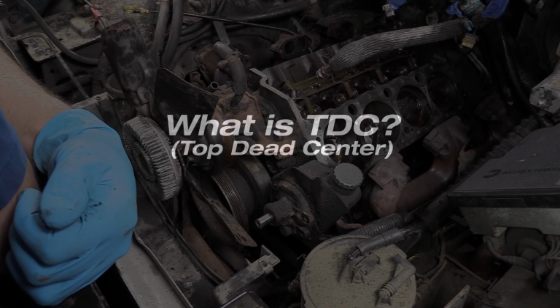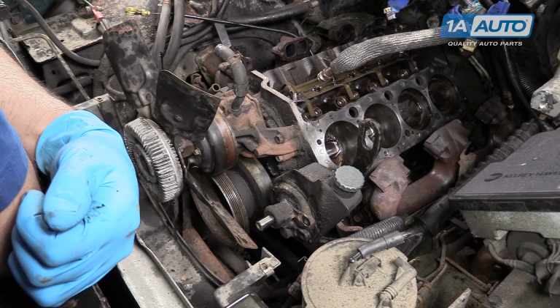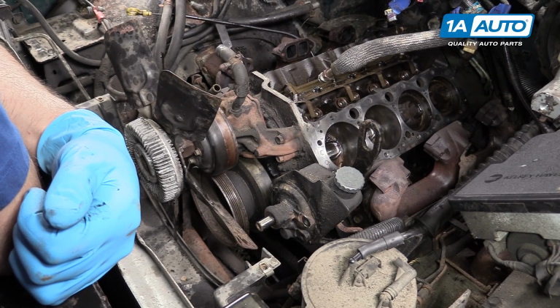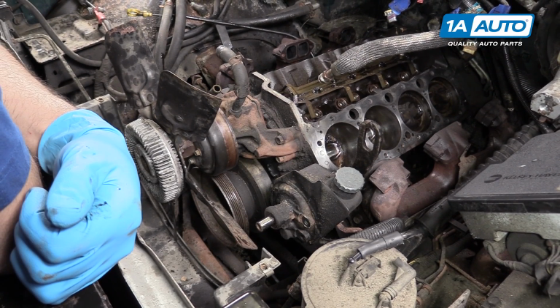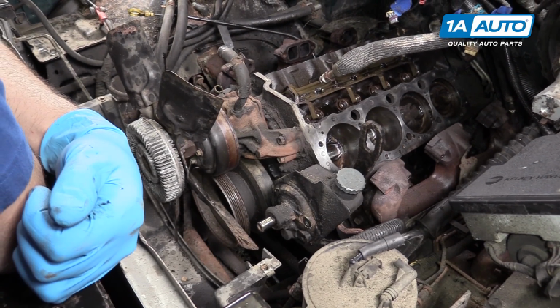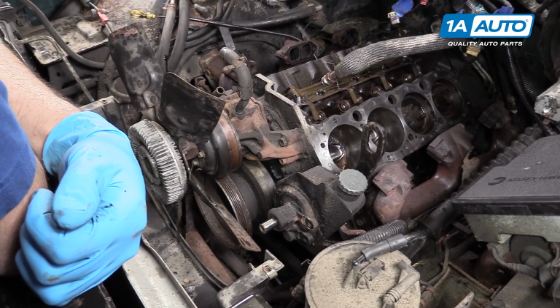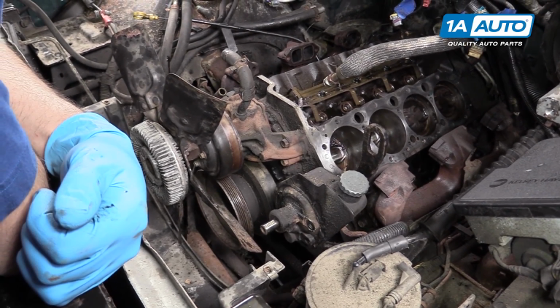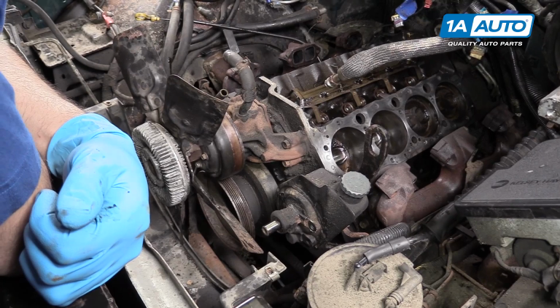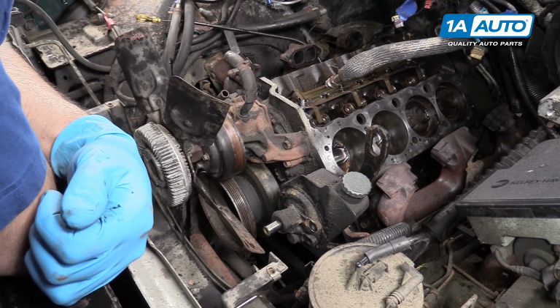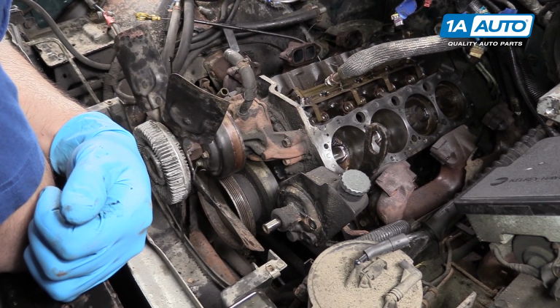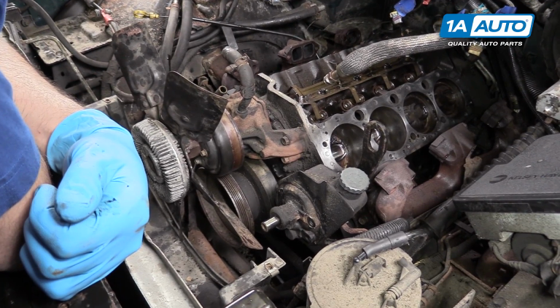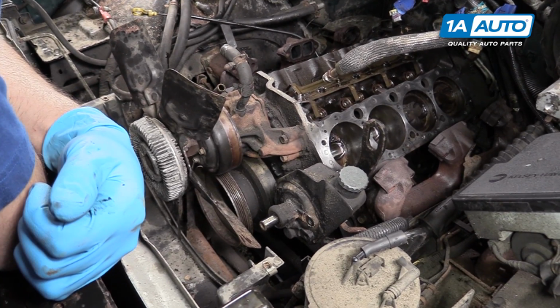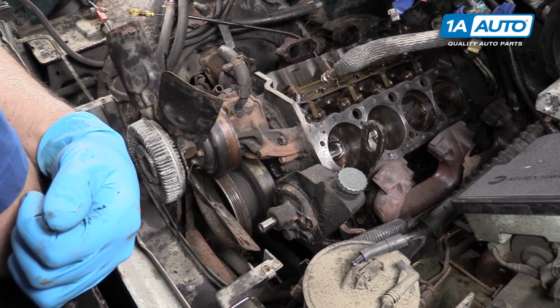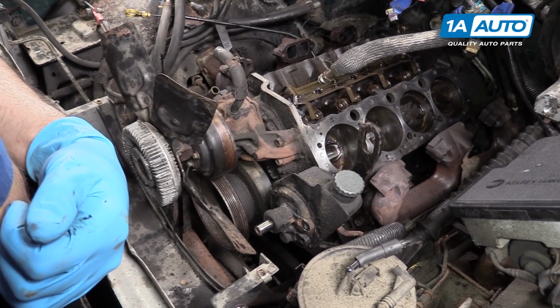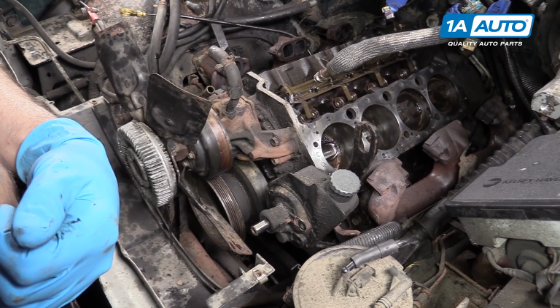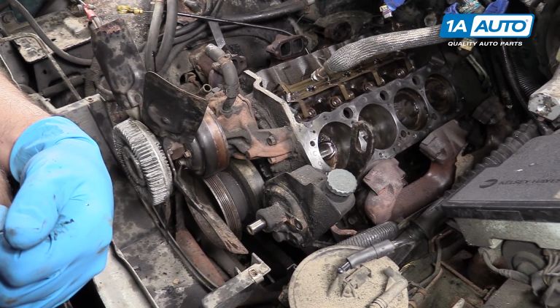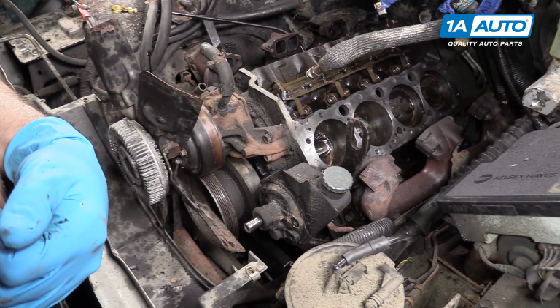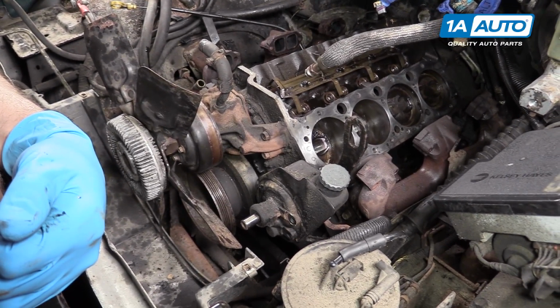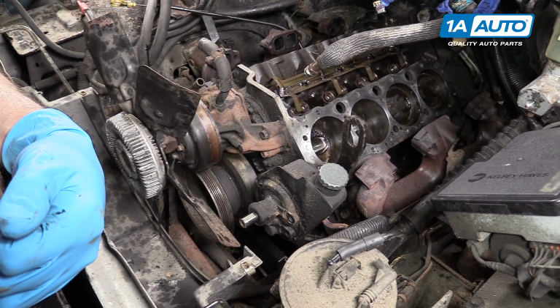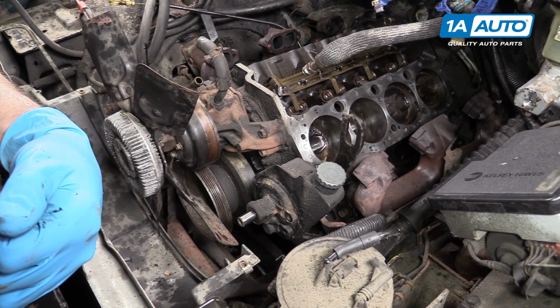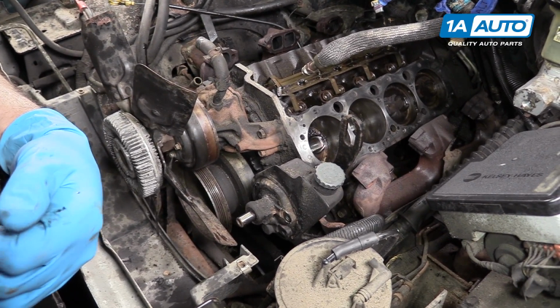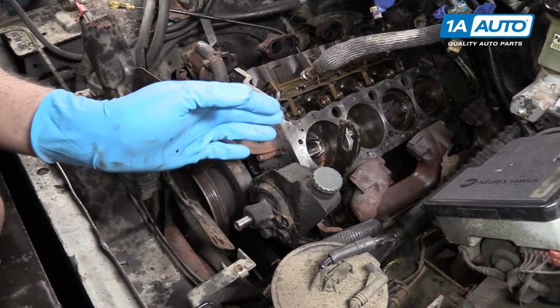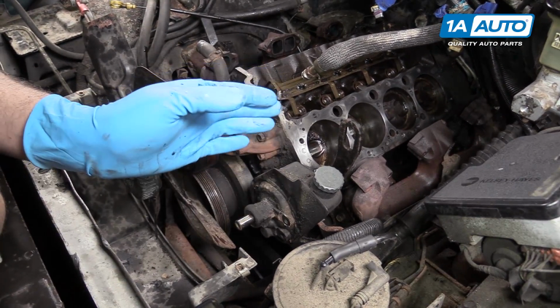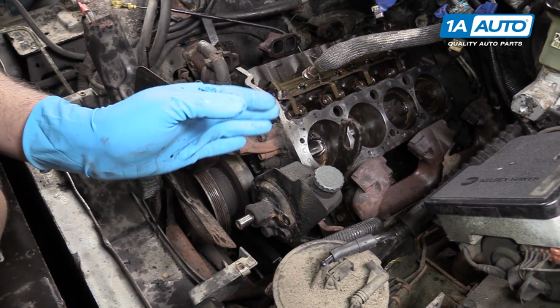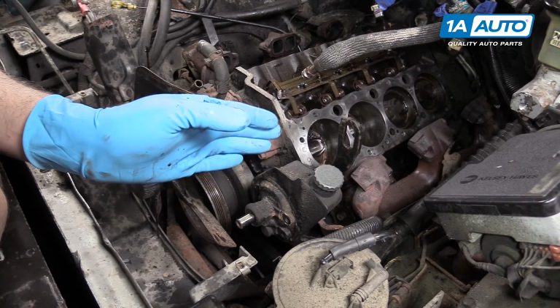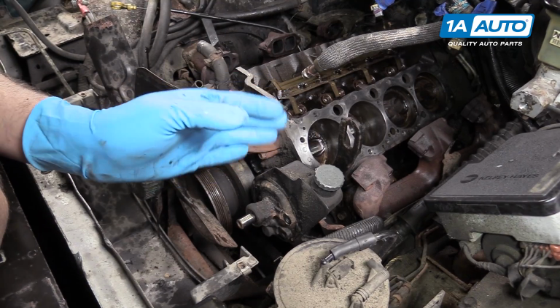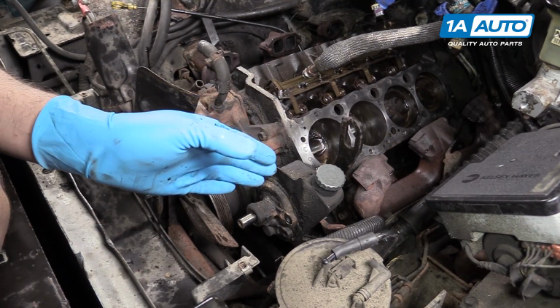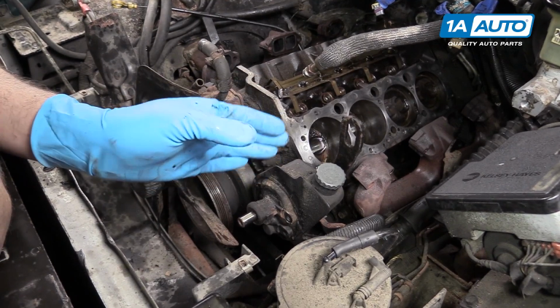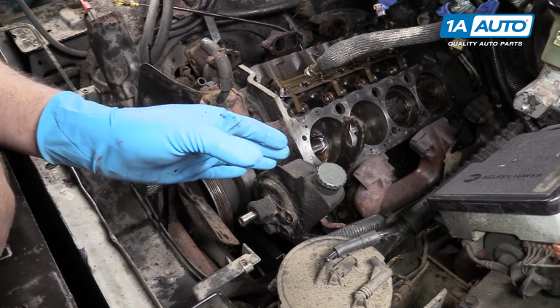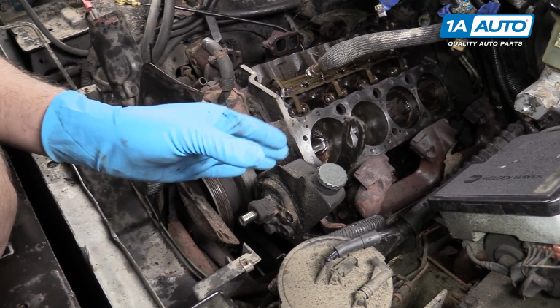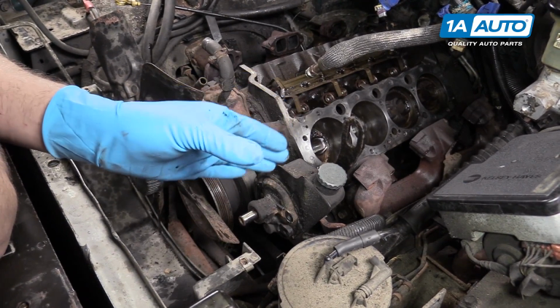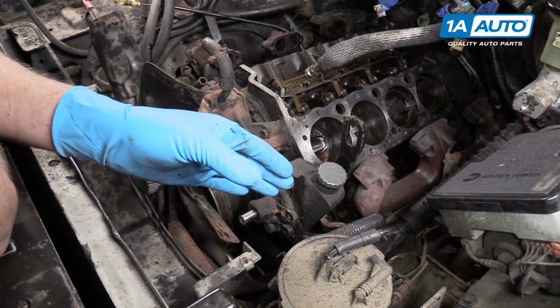This is a very important part of the engine's timing, which will allow us to set our distributor in the correct place. It's a good time to show you what TDC is and why we use it.